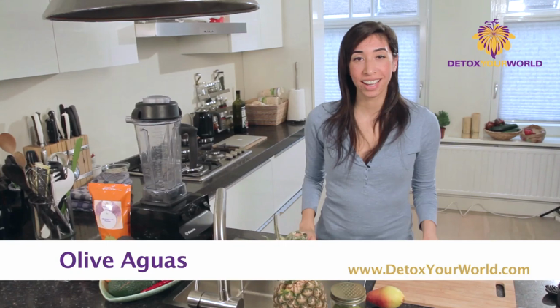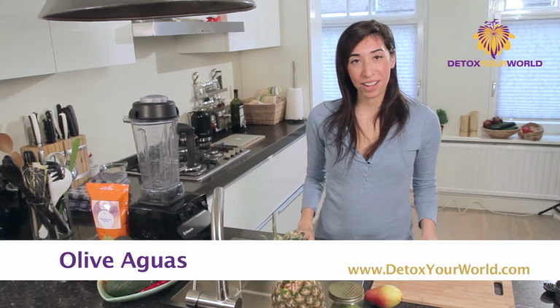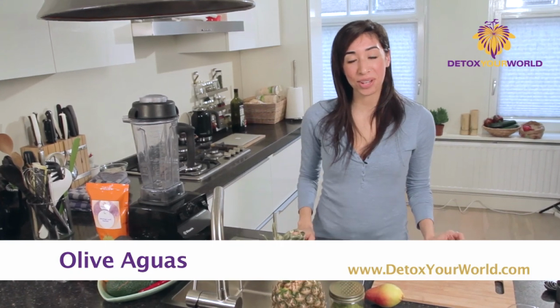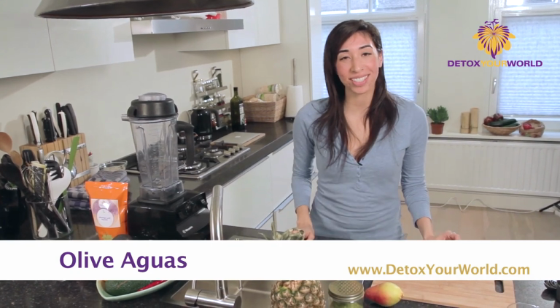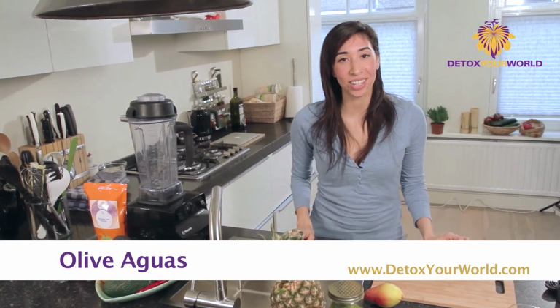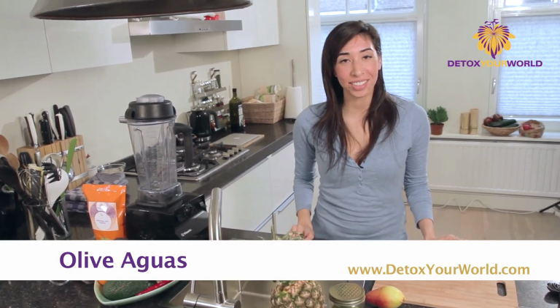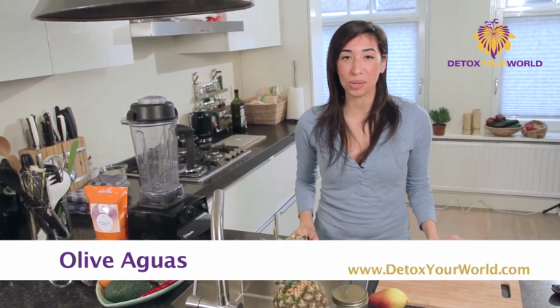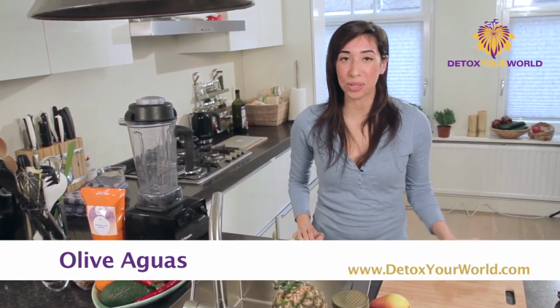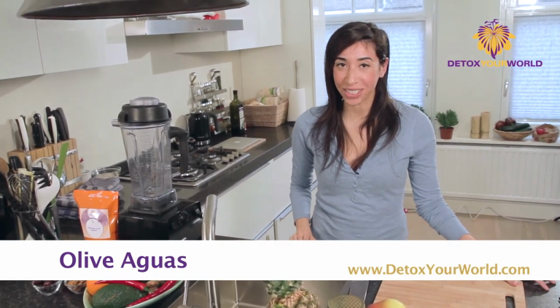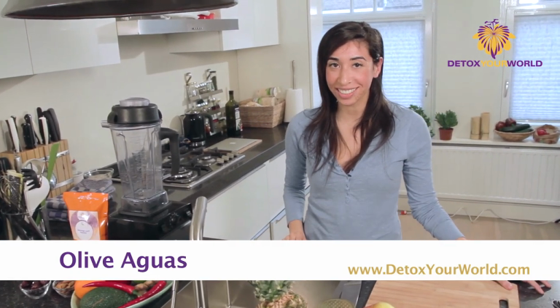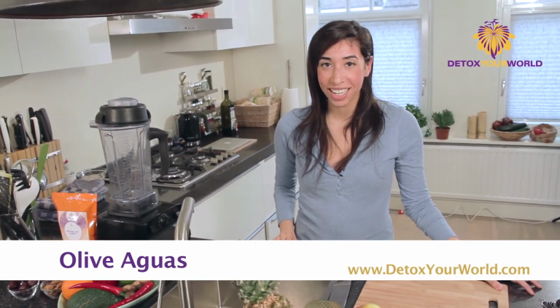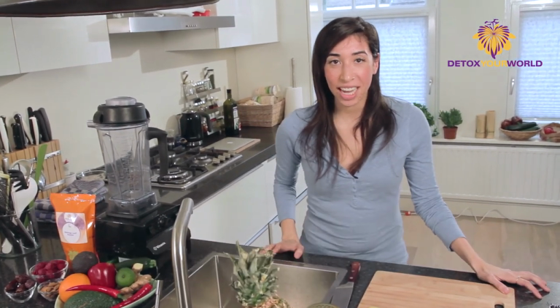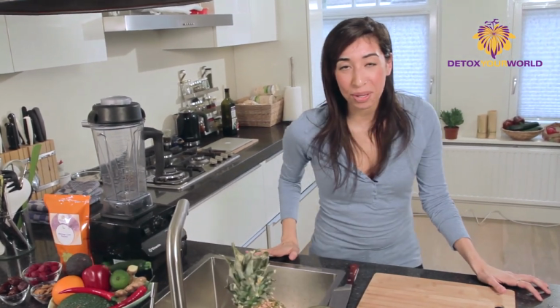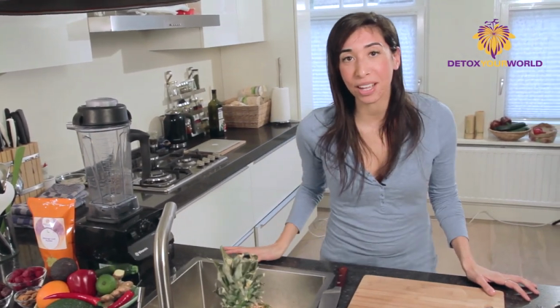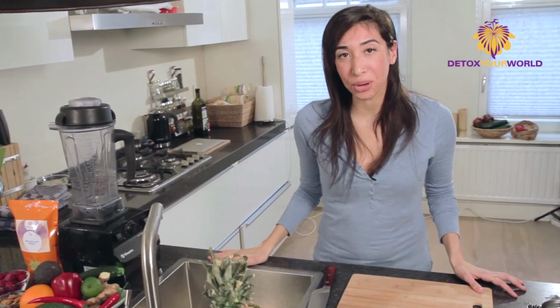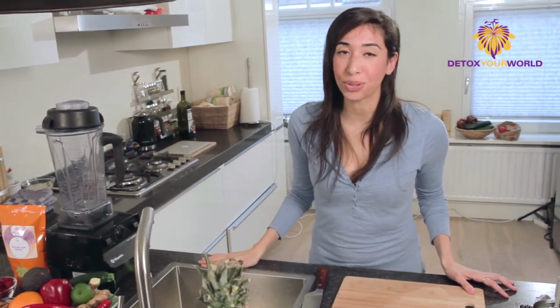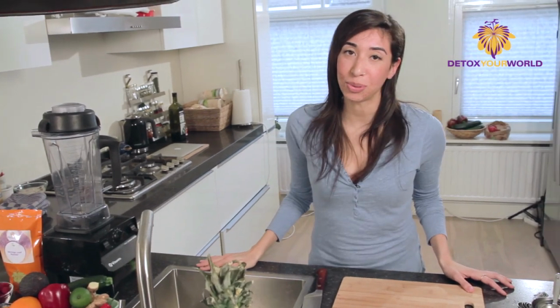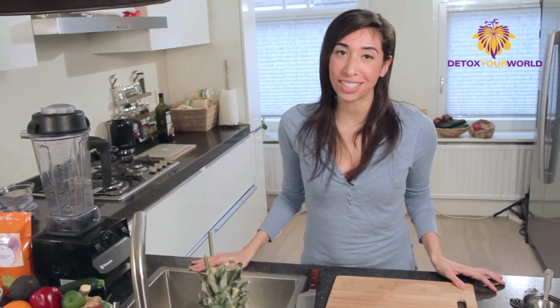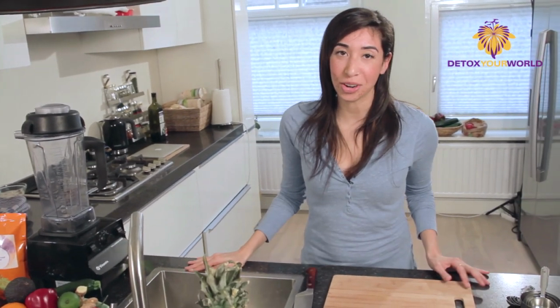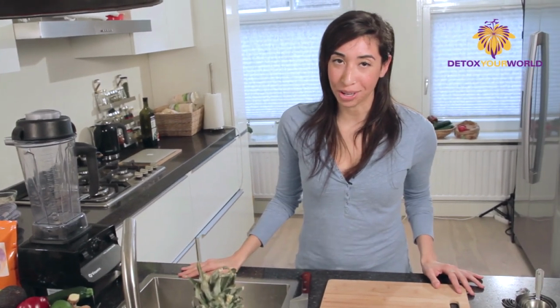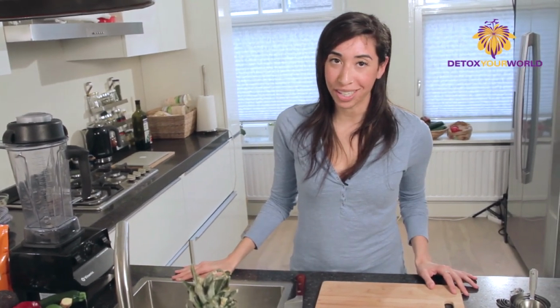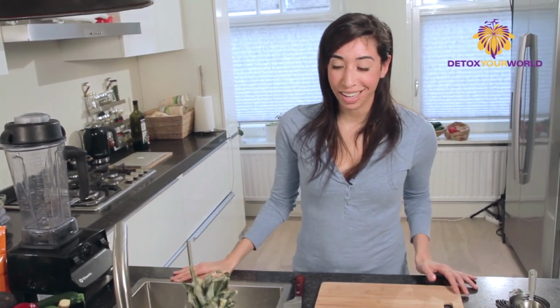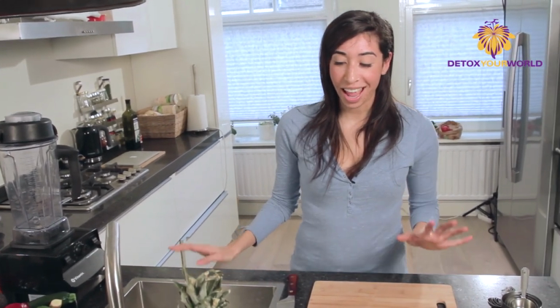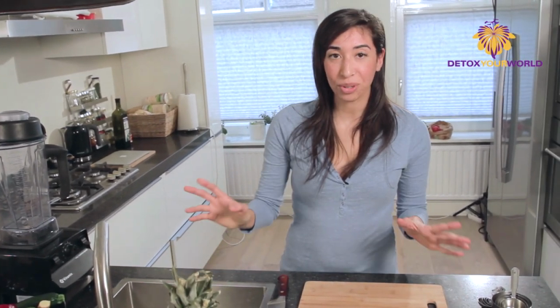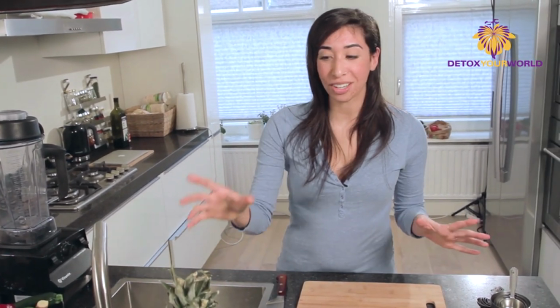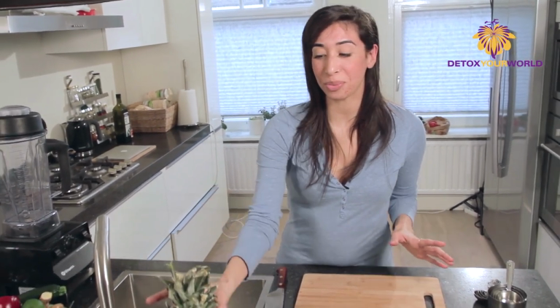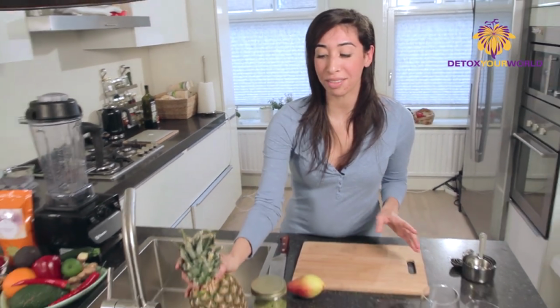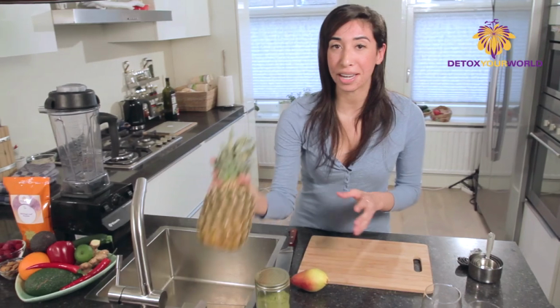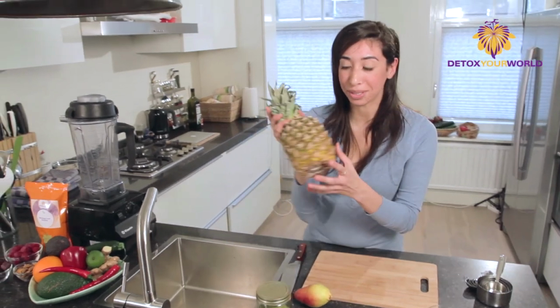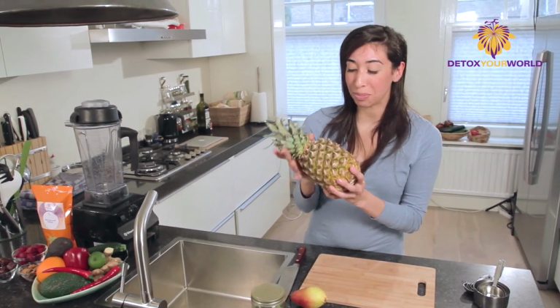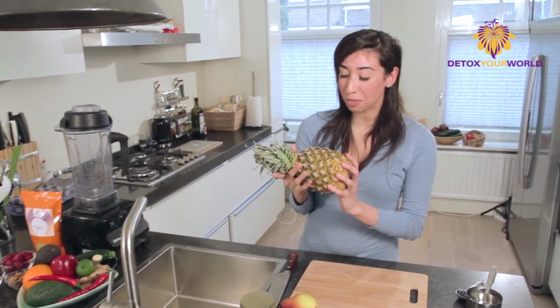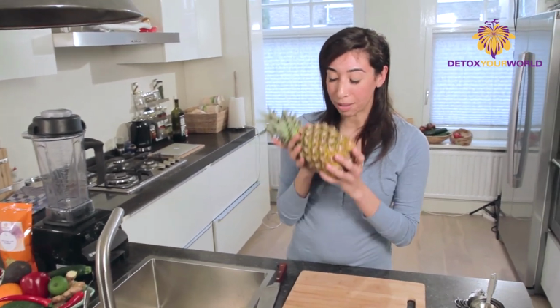Hi, welcome. This is Olive August and welcome to my superfood kitchen. Today we're going to make a gorgeous green smoothie to start your morning off with, and we're going to start it with pineapple — this beautiful pineapple.